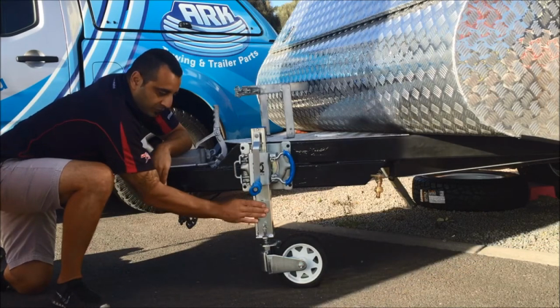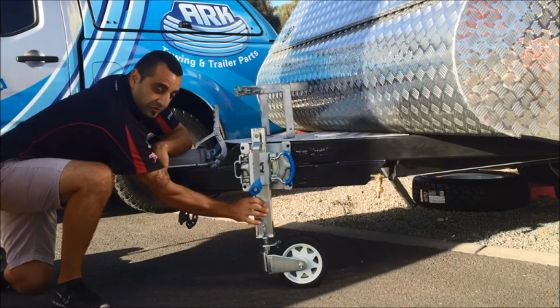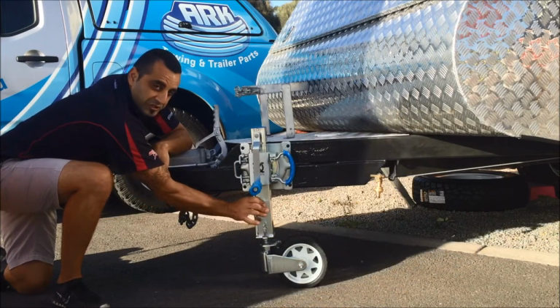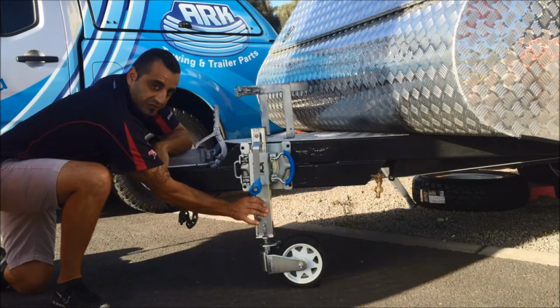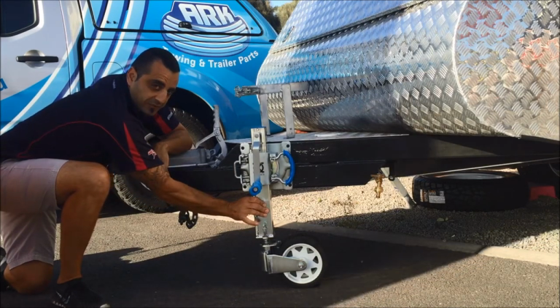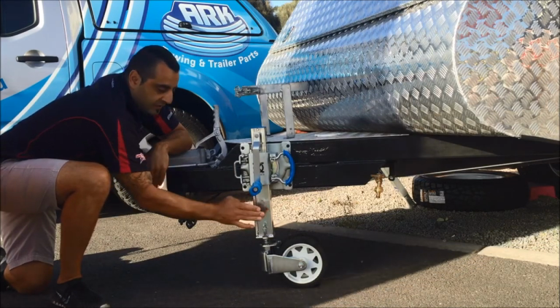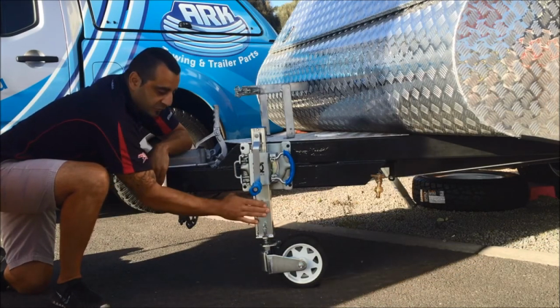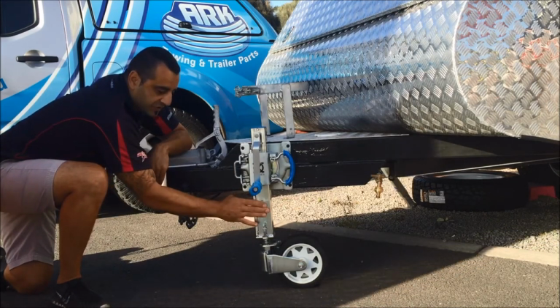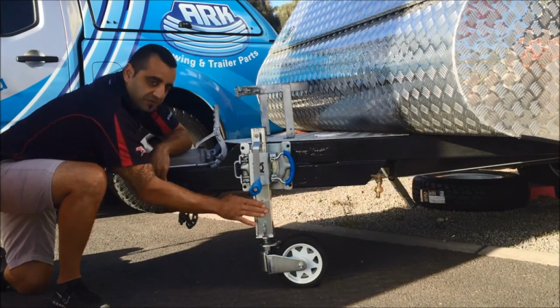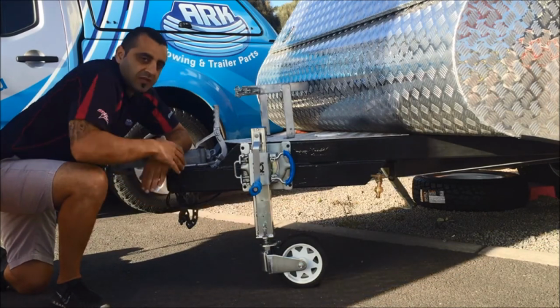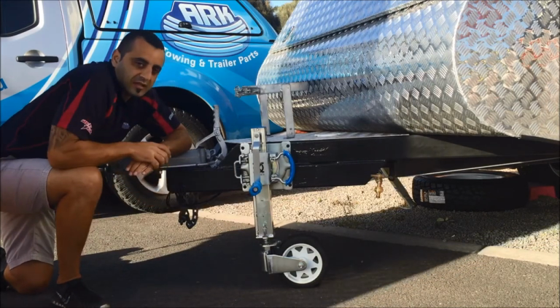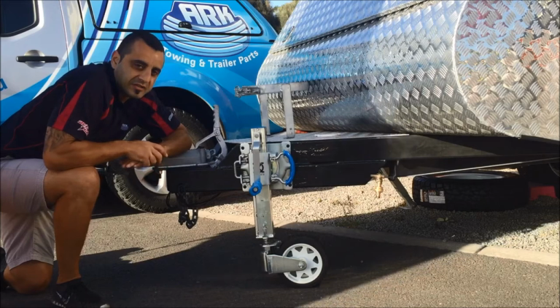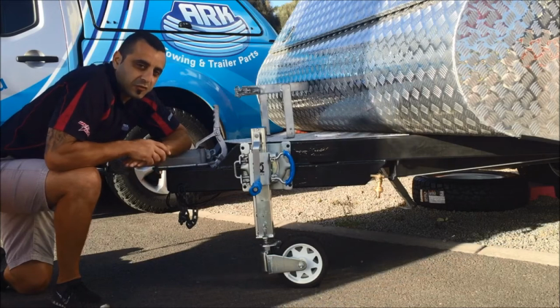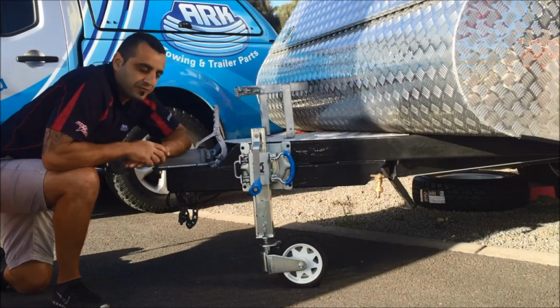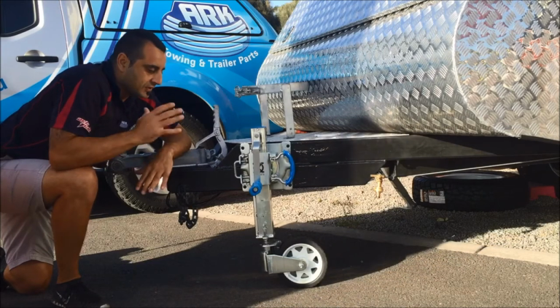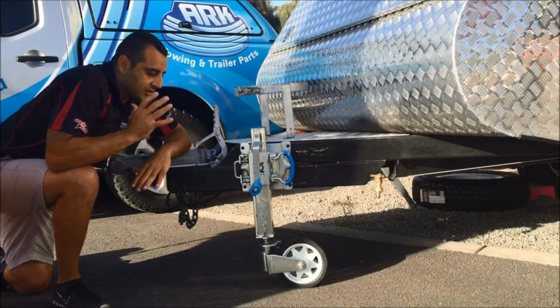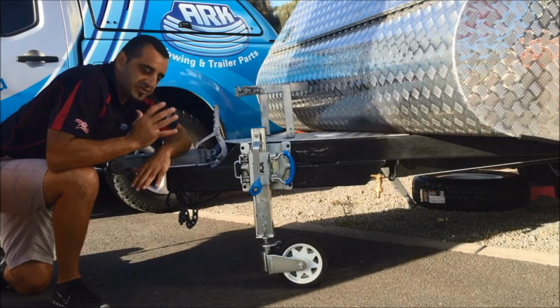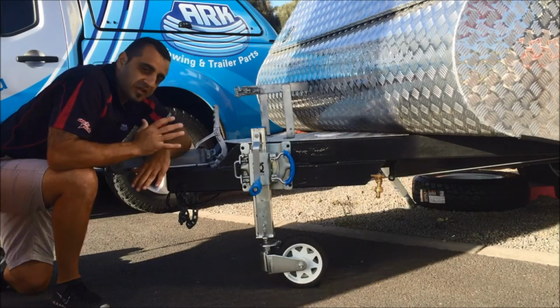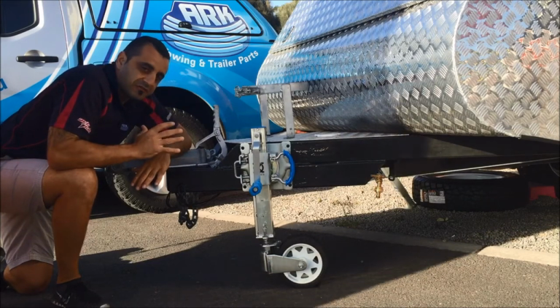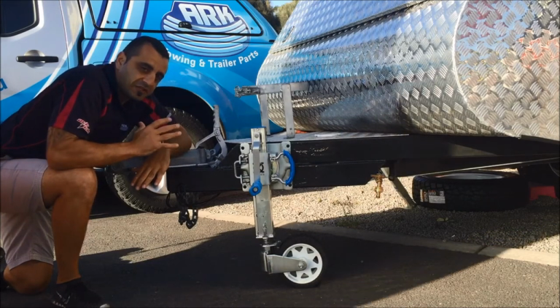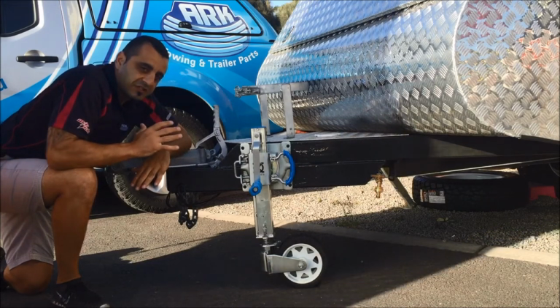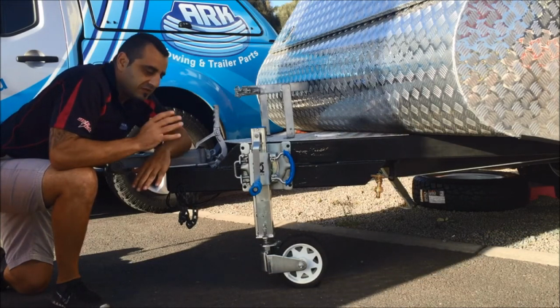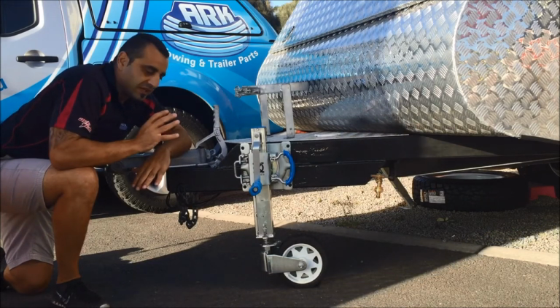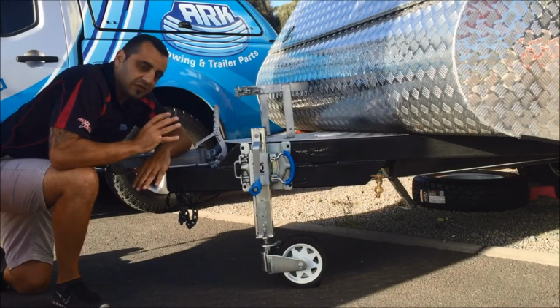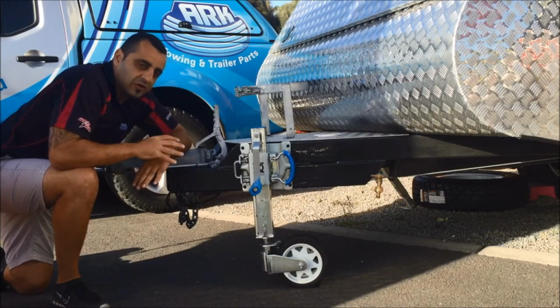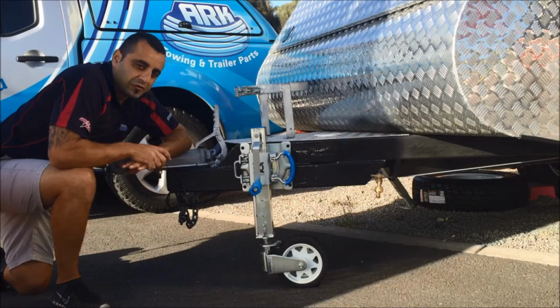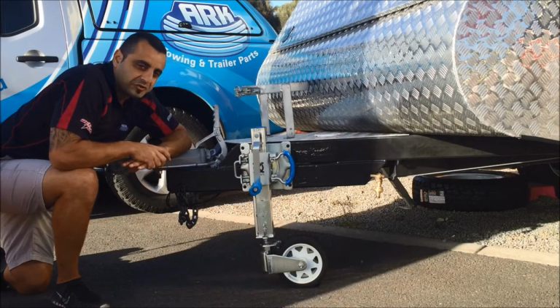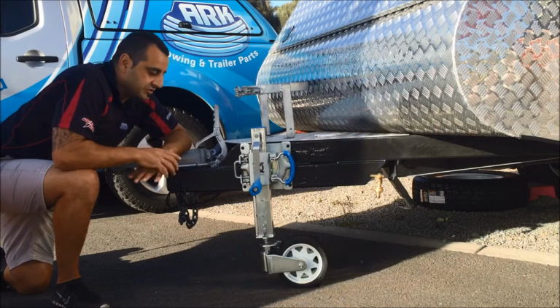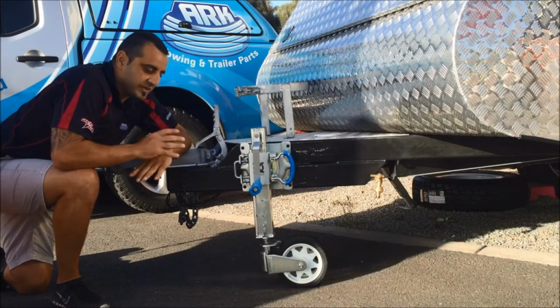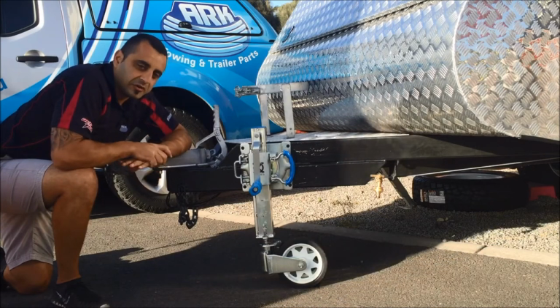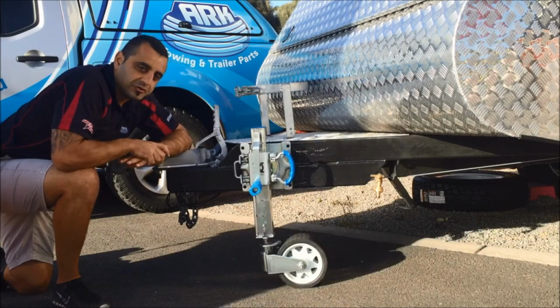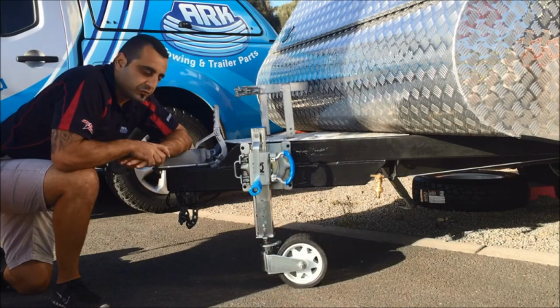We've got a square shaft now. This square shaft allows for up to 750 kg static load or 500 kg dynamic load on the jockey wheel.